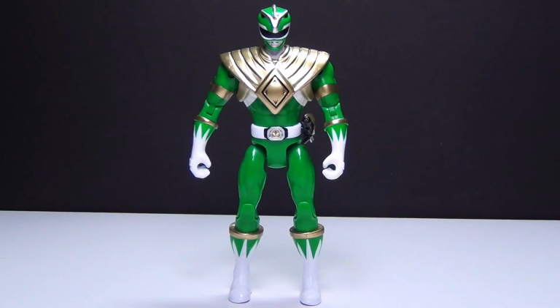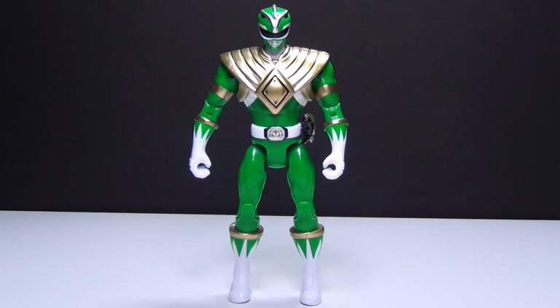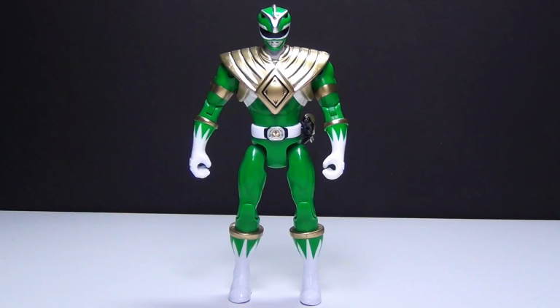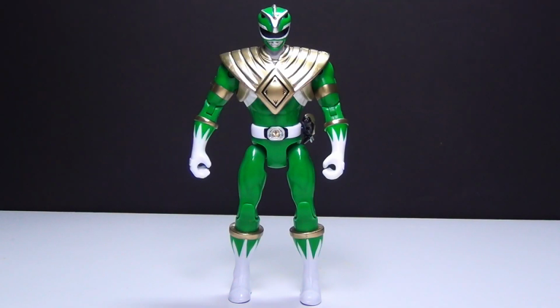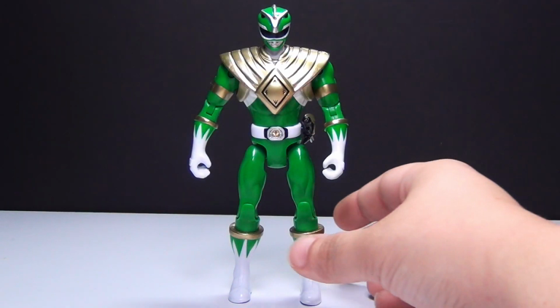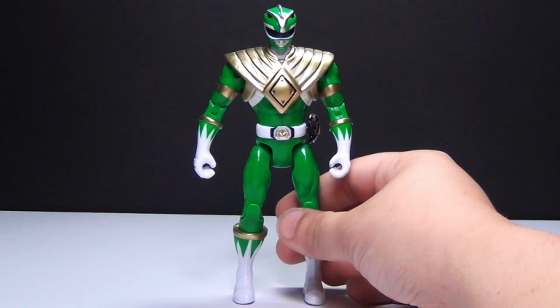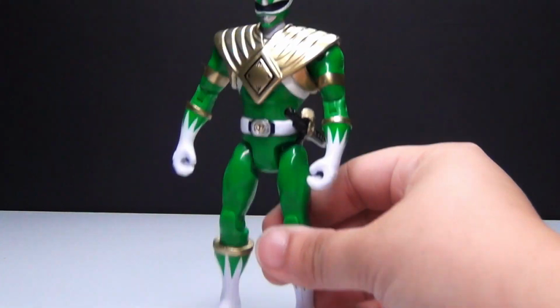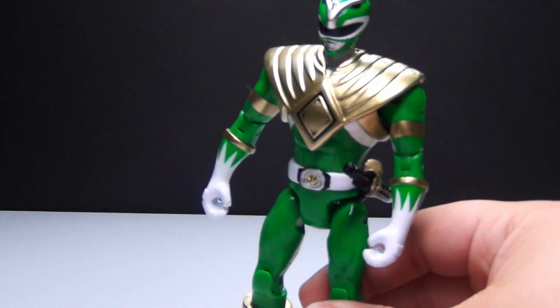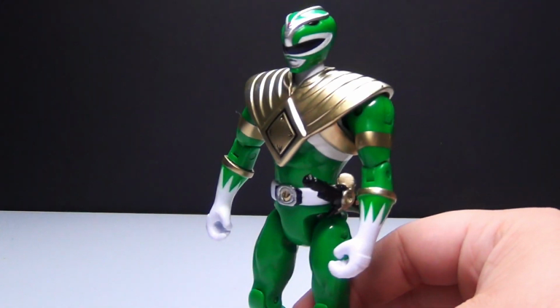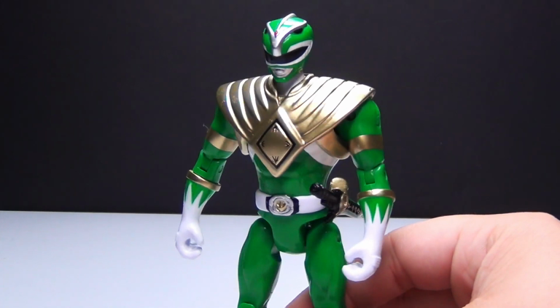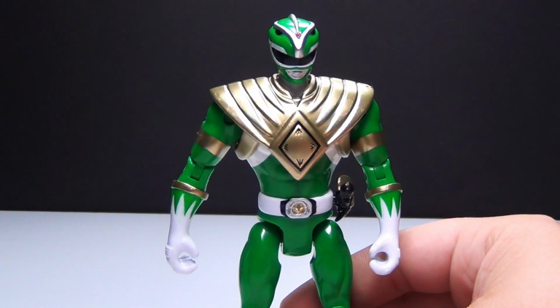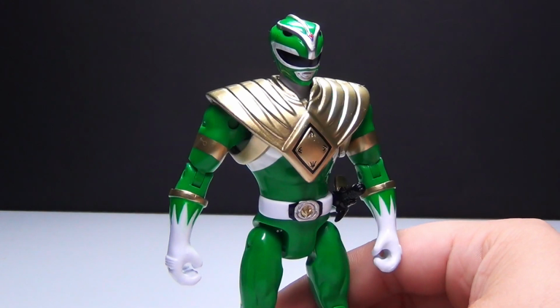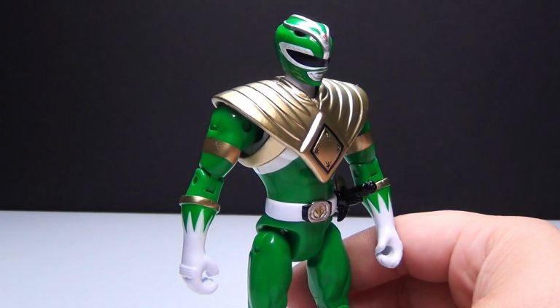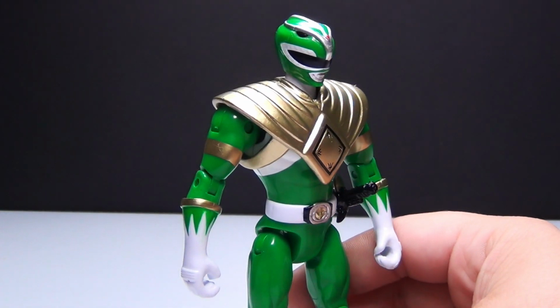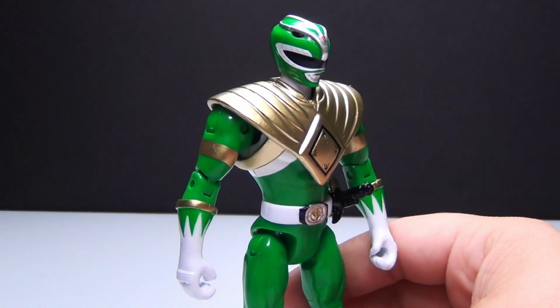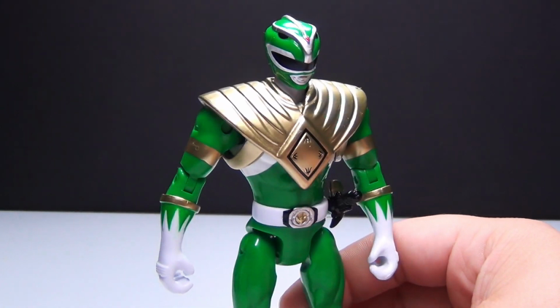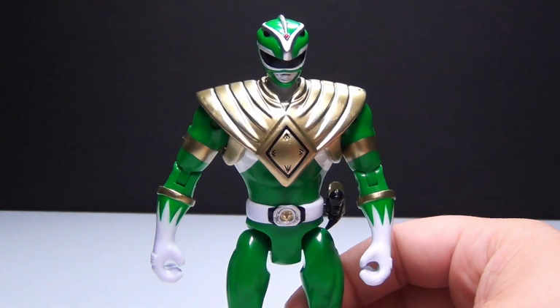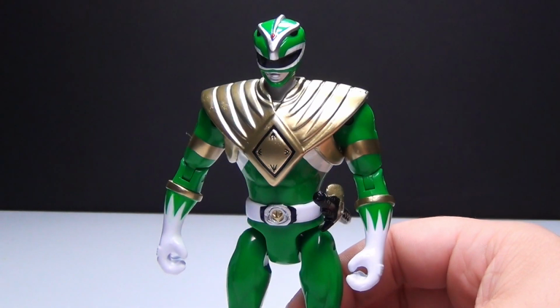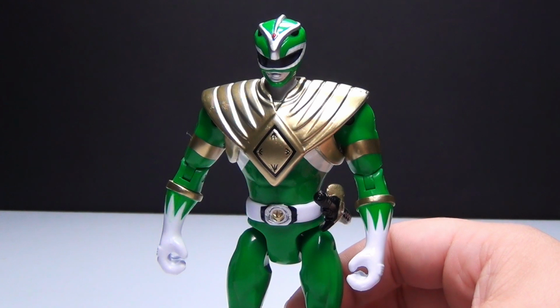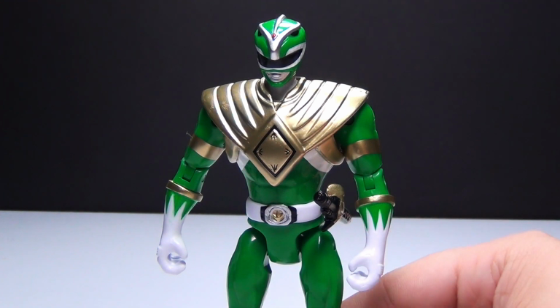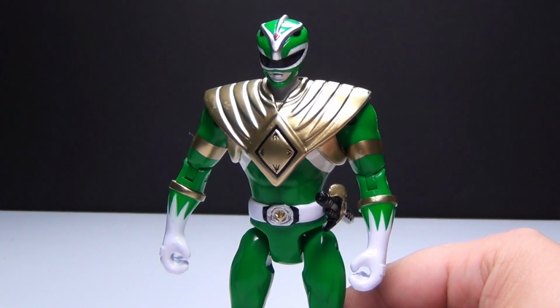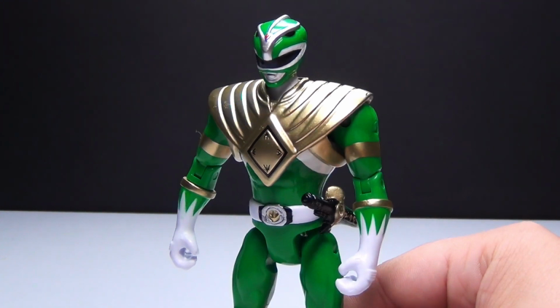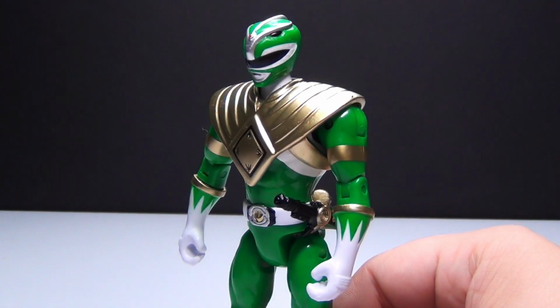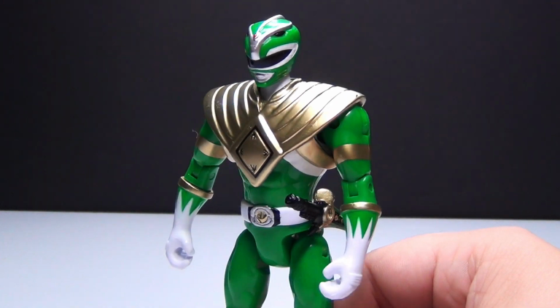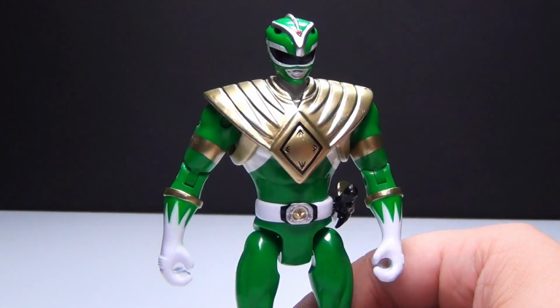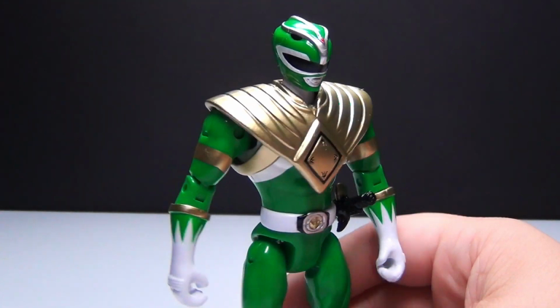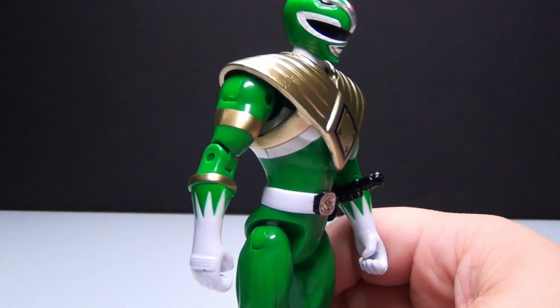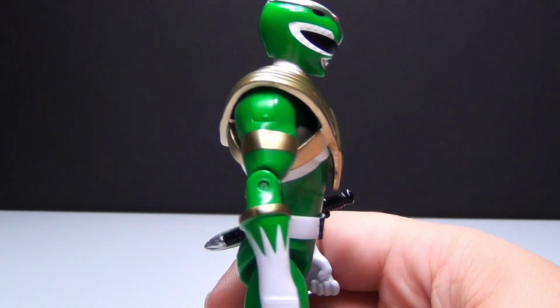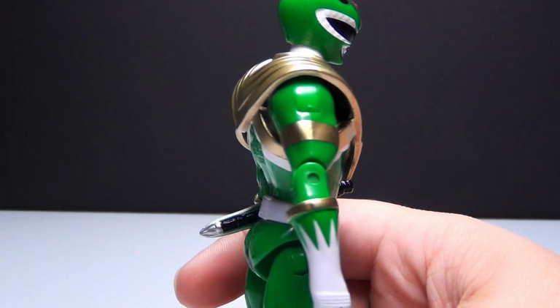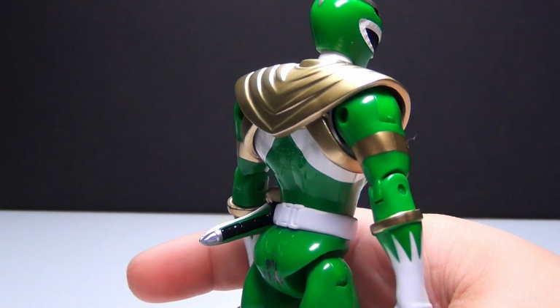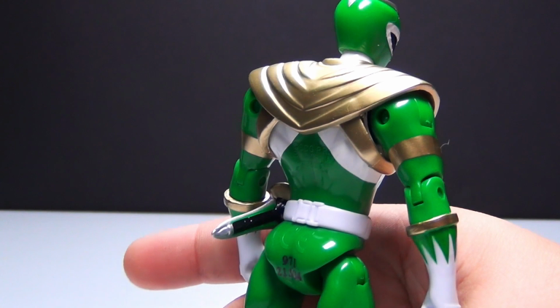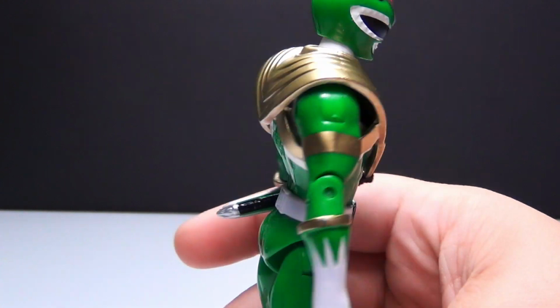Here is the Green Ranger, Tommy. I think this is a really cool figure. As you saw, I think yesterday I reviewed the White Ranger, which was also Tommy. Just this one is the green version, and I think it's pretty cool.